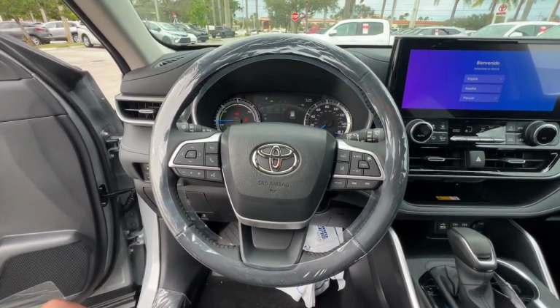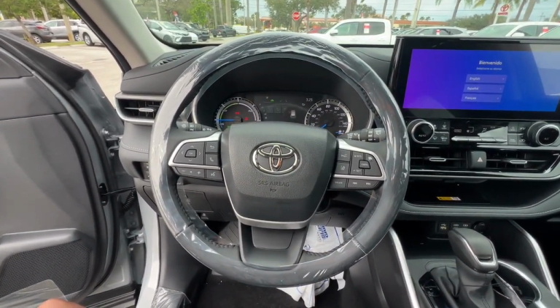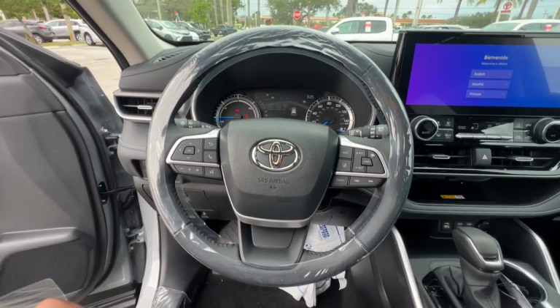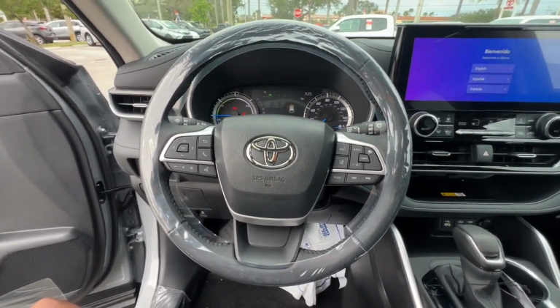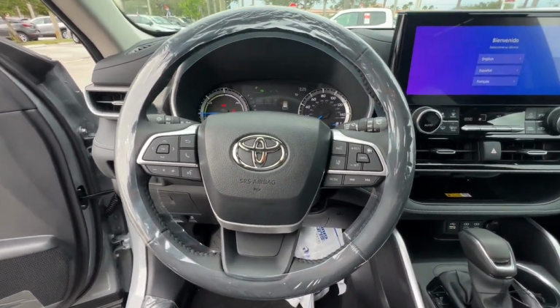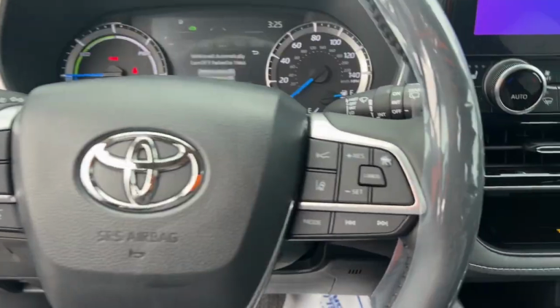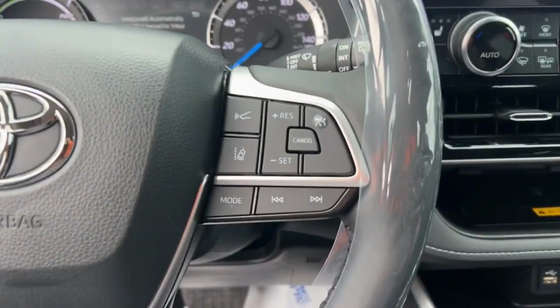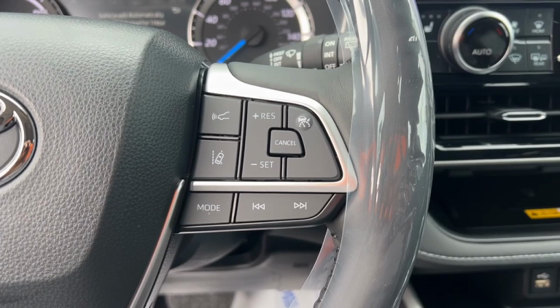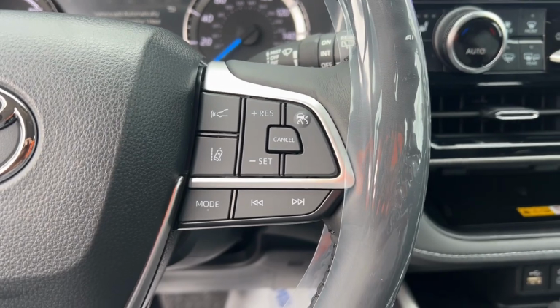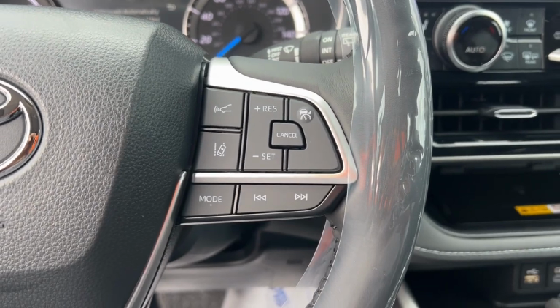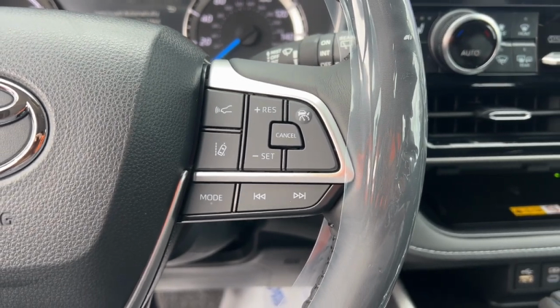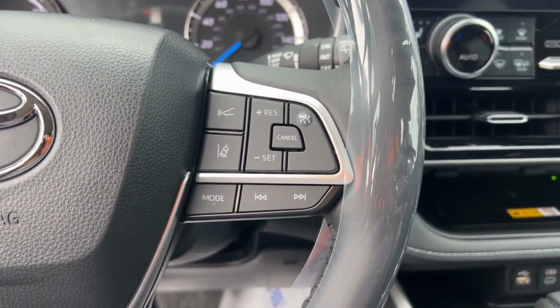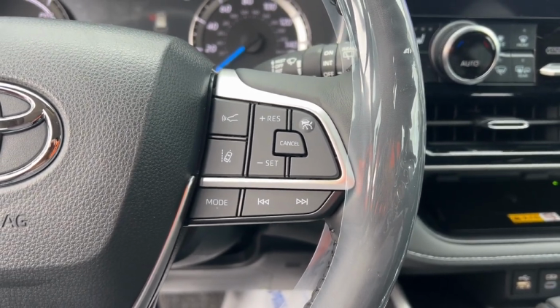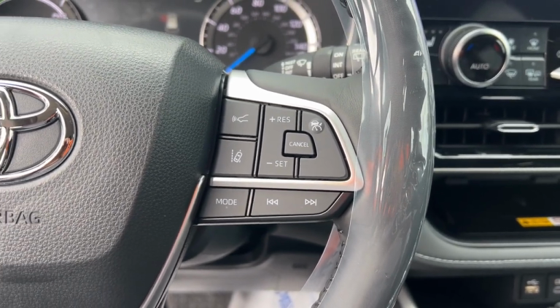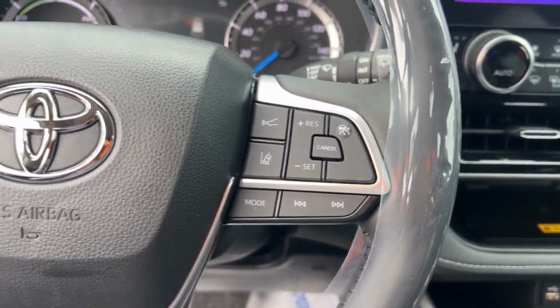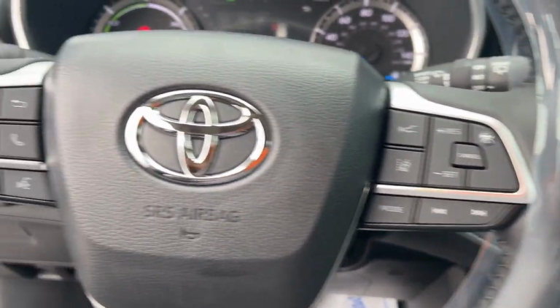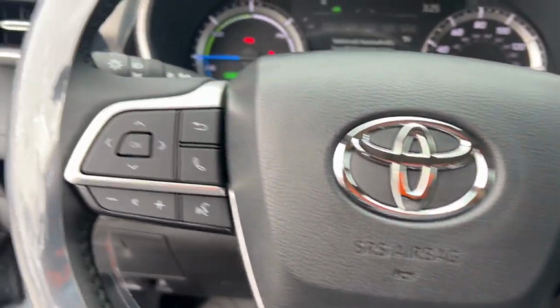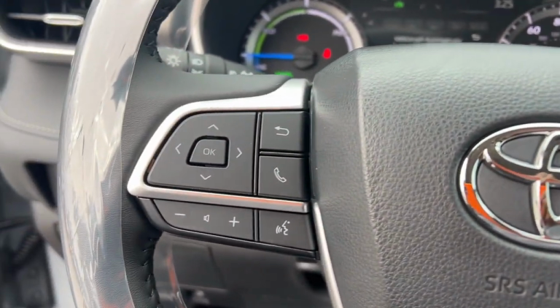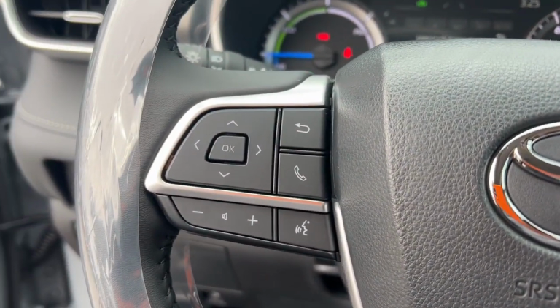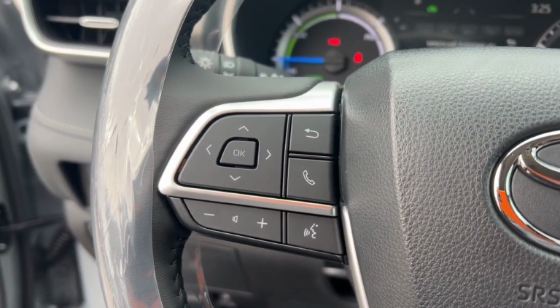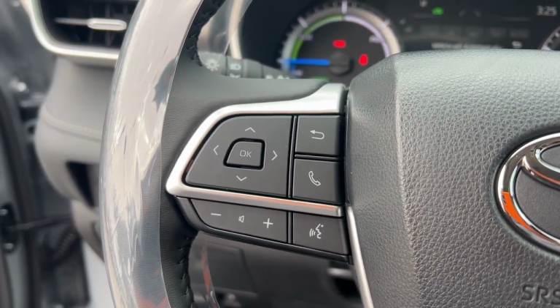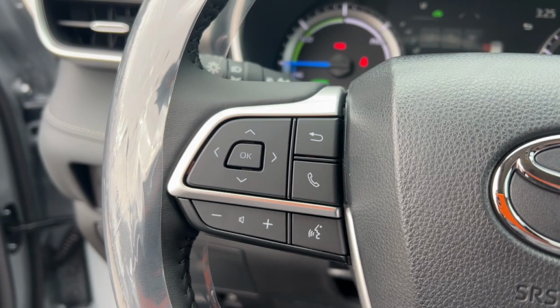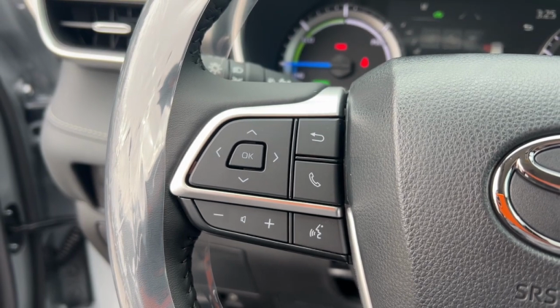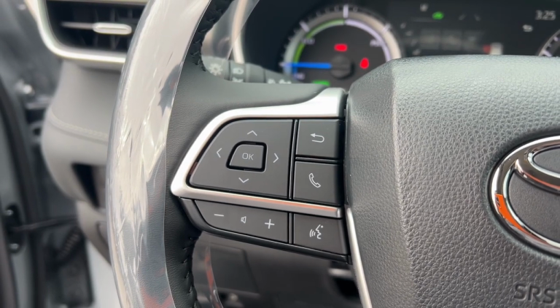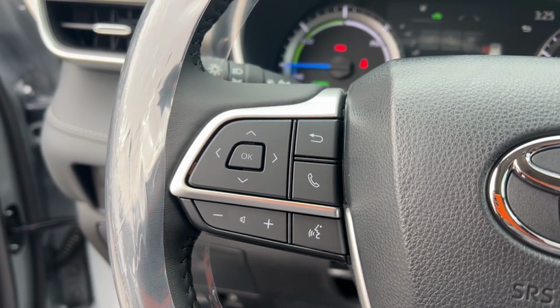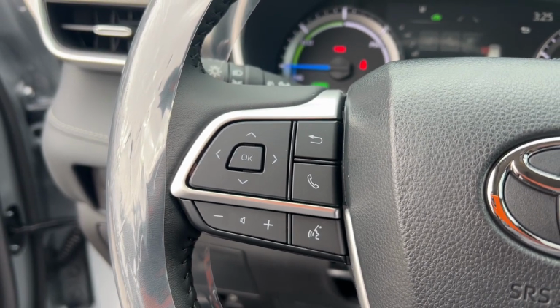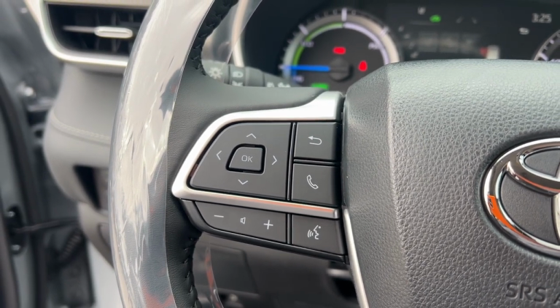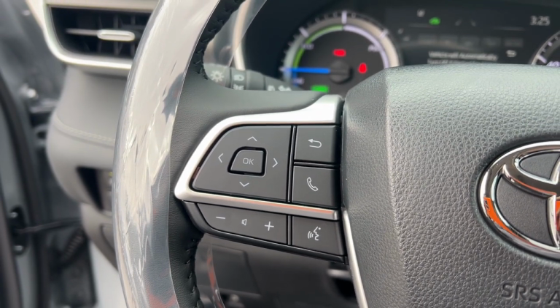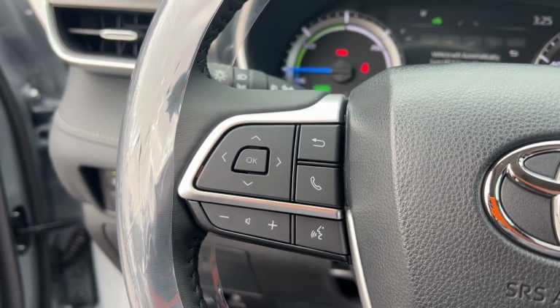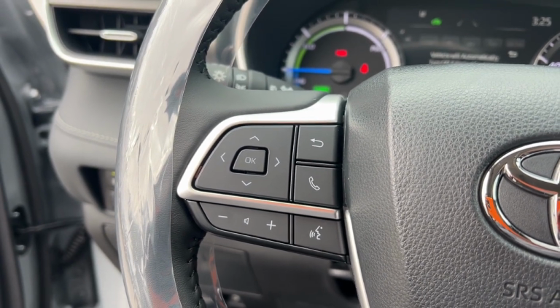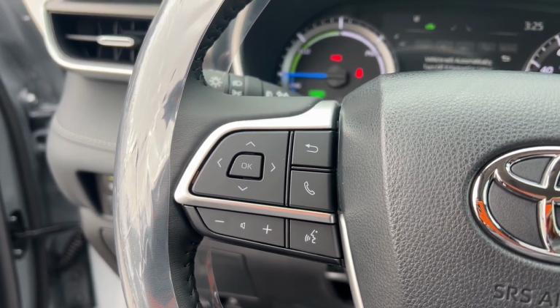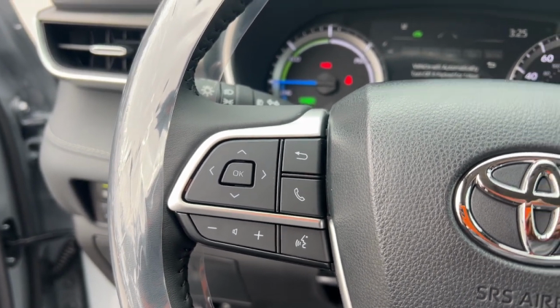Efficiency and excellence feel great together. See for yourself when you test drive this innovative Highlander Hybrid. Our knowledgeable and professional team looks forward to giving you an outstanding experience.